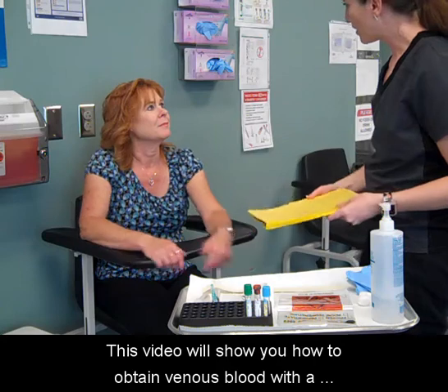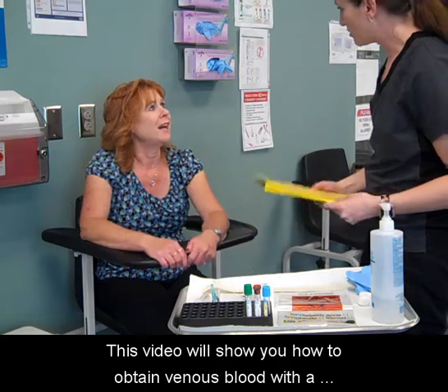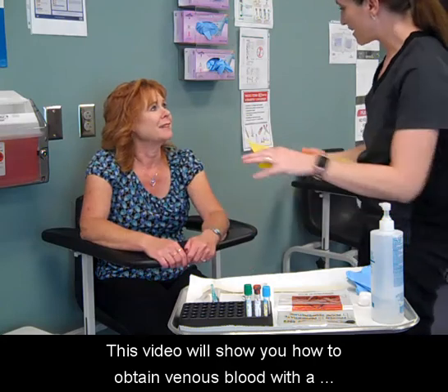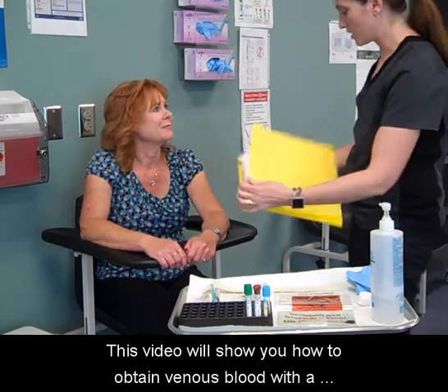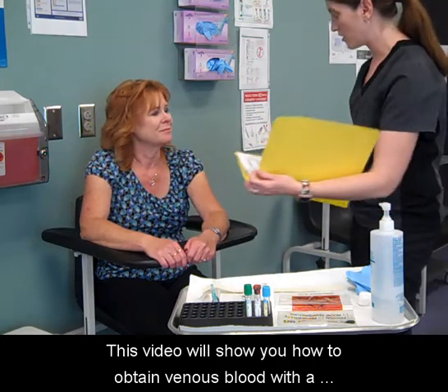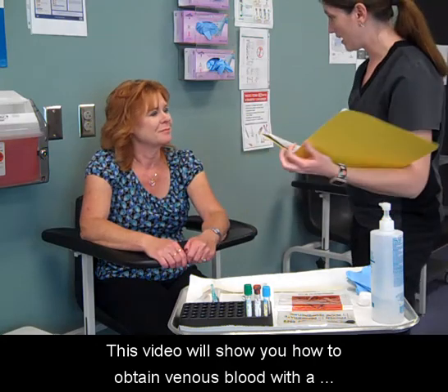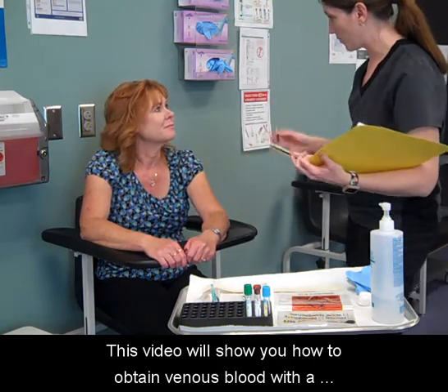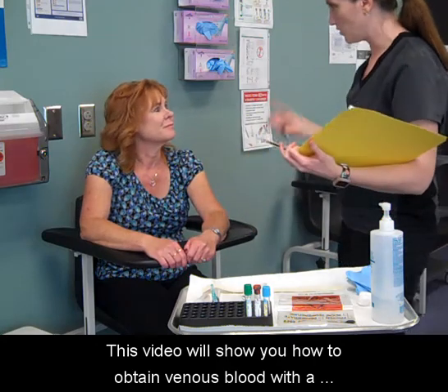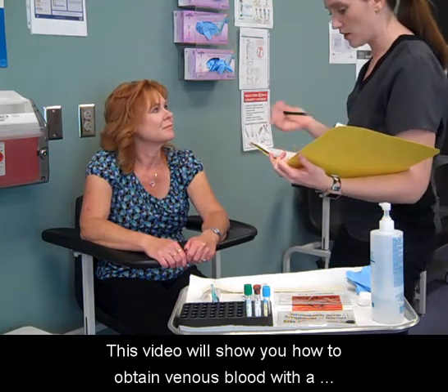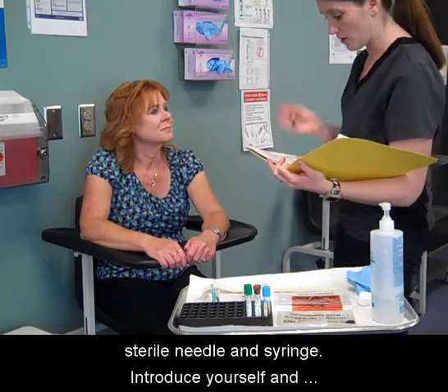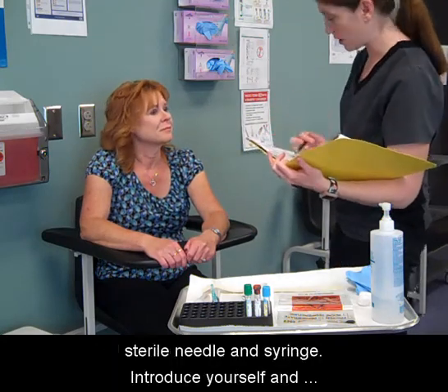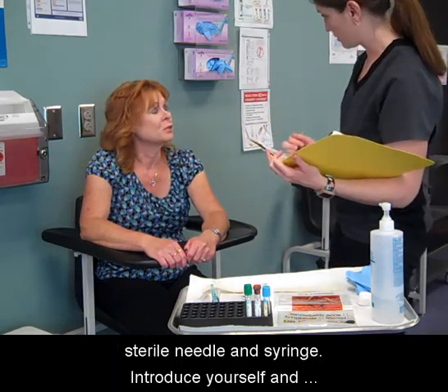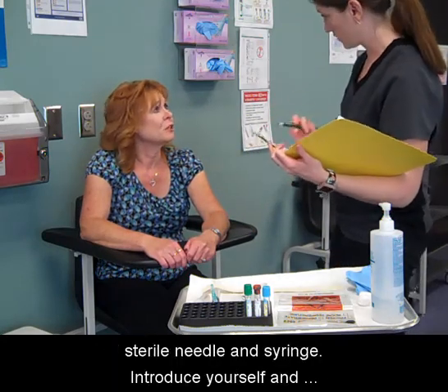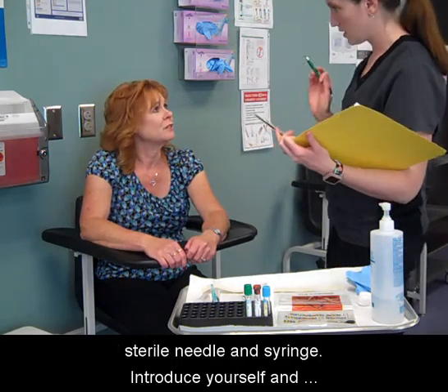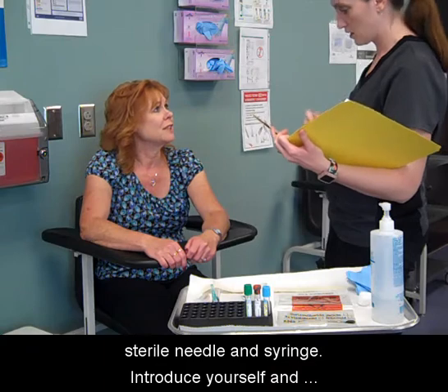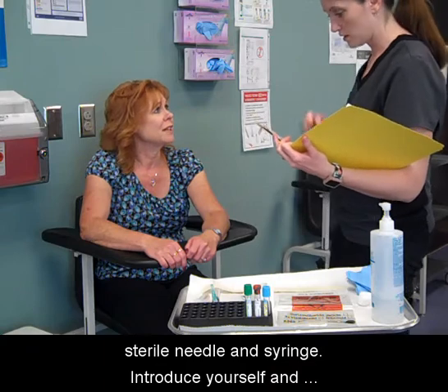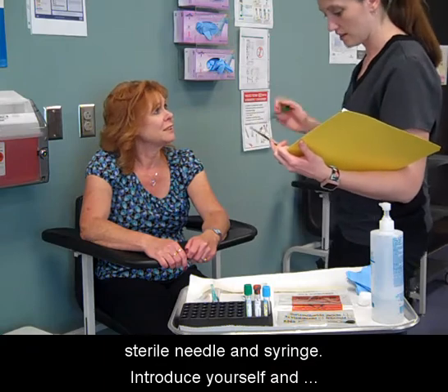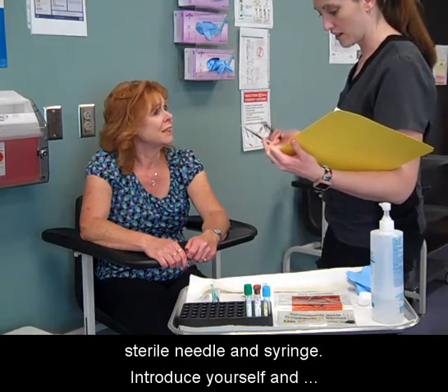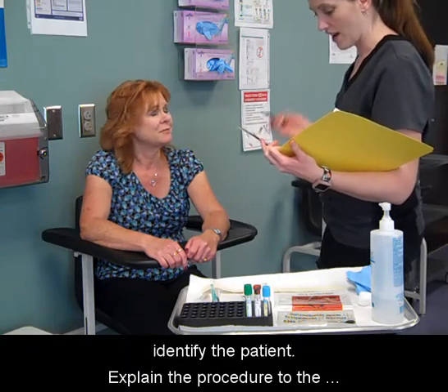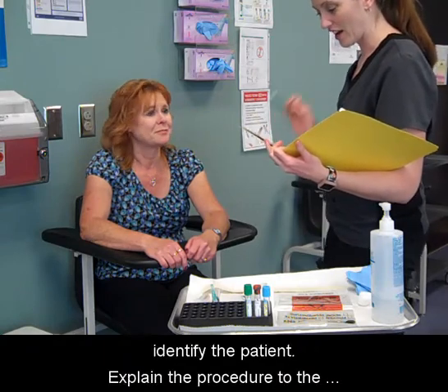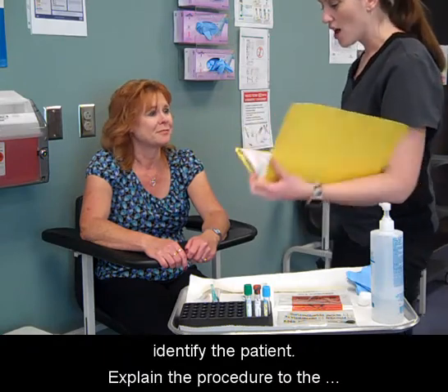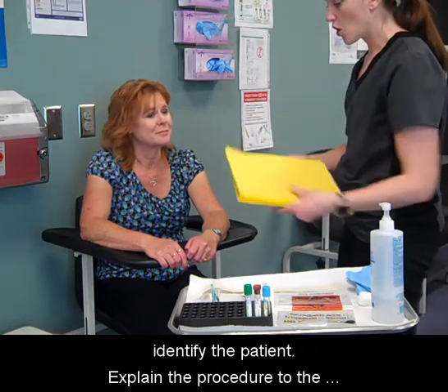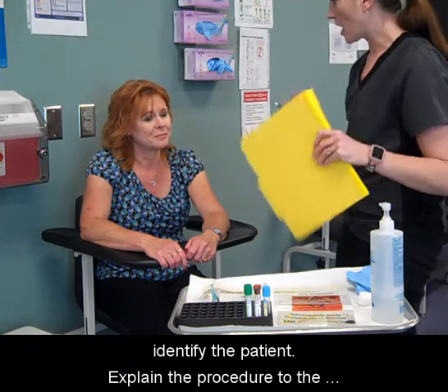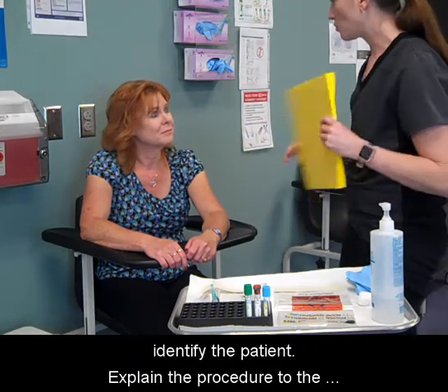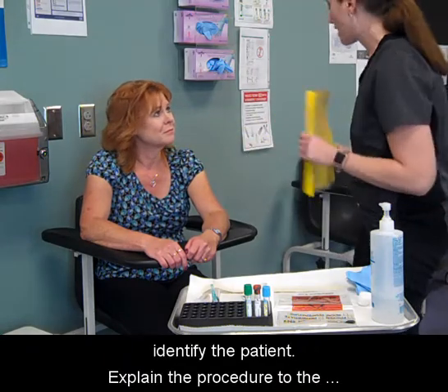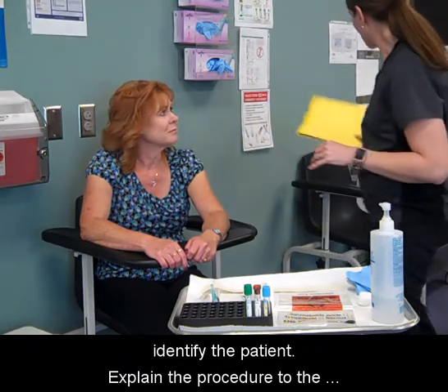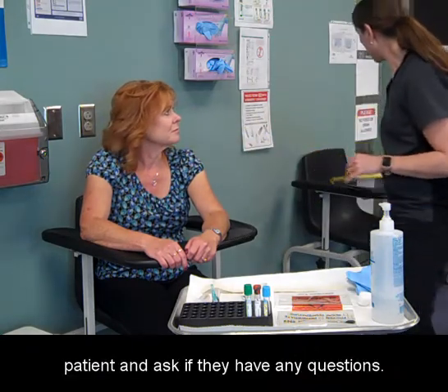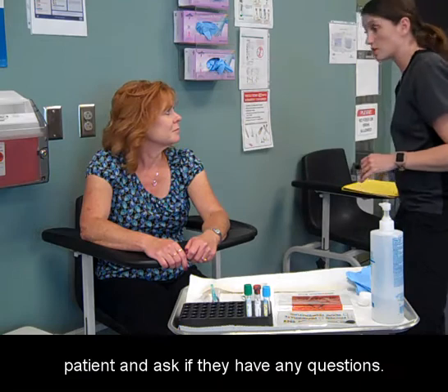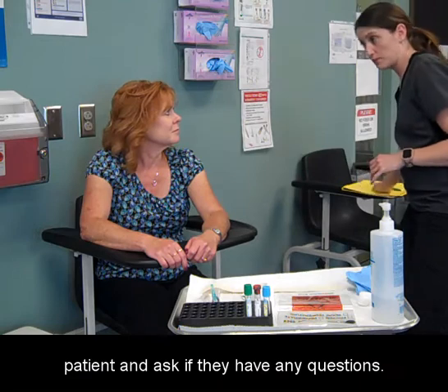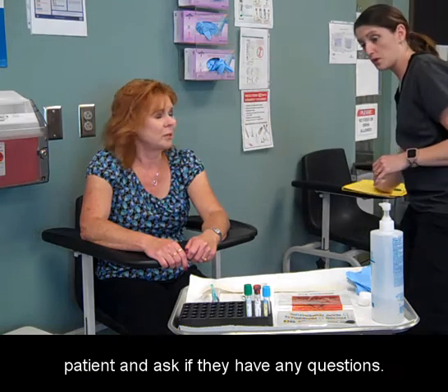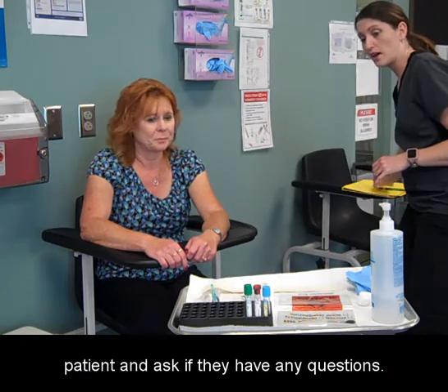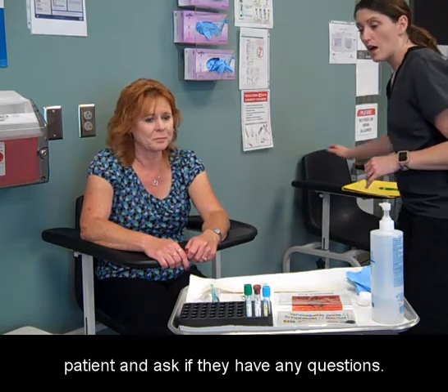This video will show you how to obtain venous blood with a sterile needle and syringe. Introduce yourself and identify the patient. Explain the procedure to the patient and ask if they have any questions.